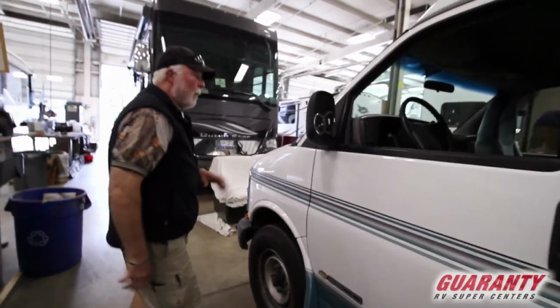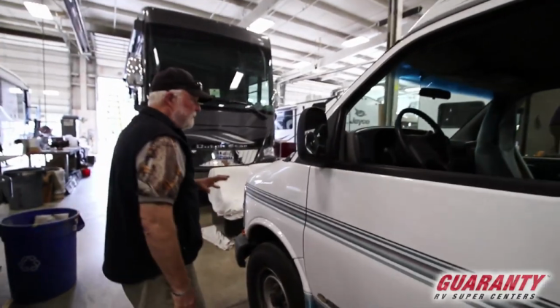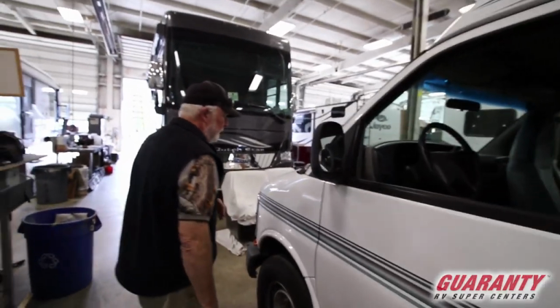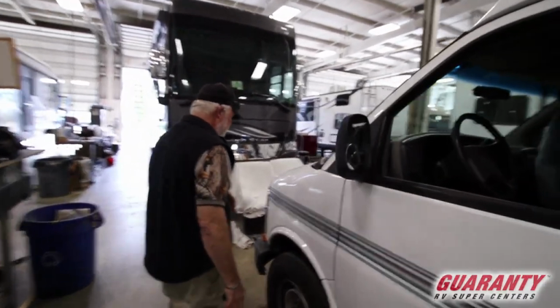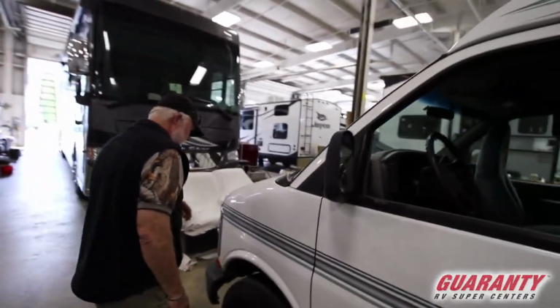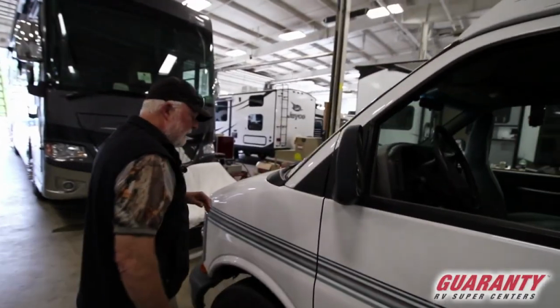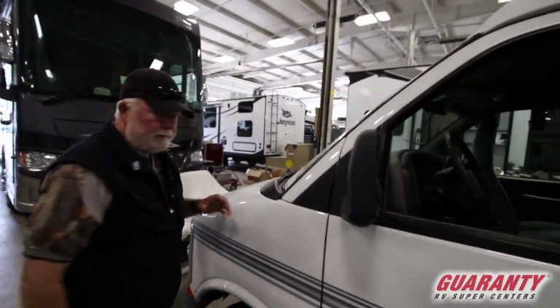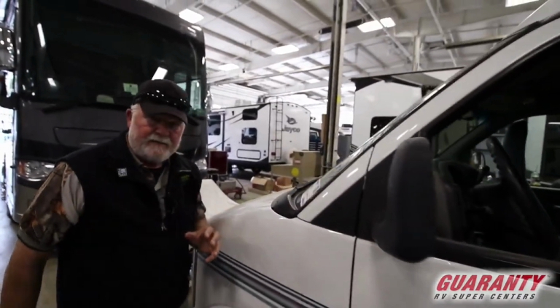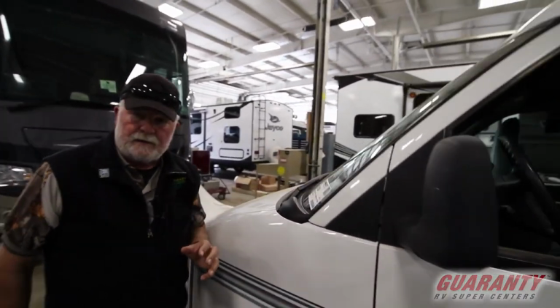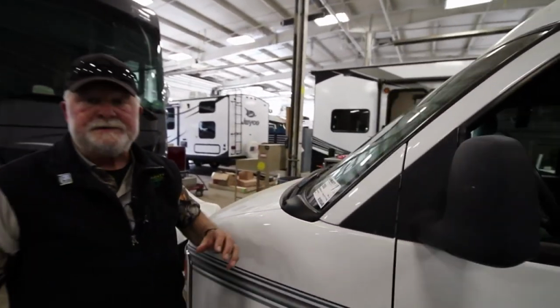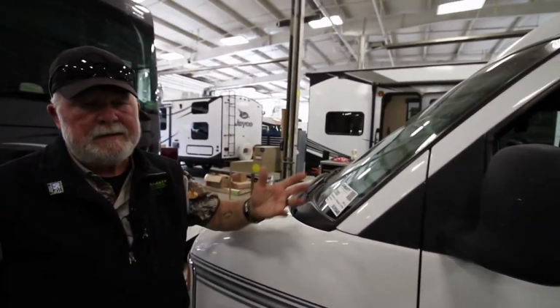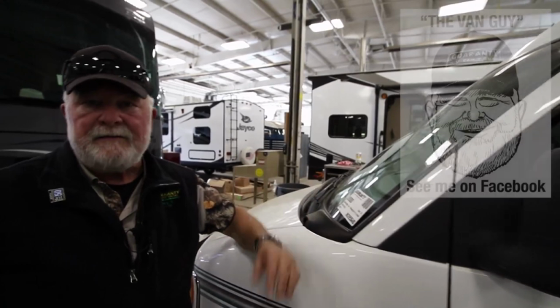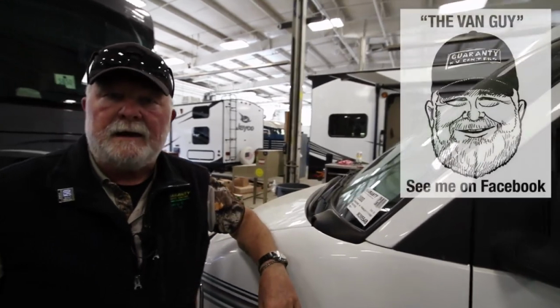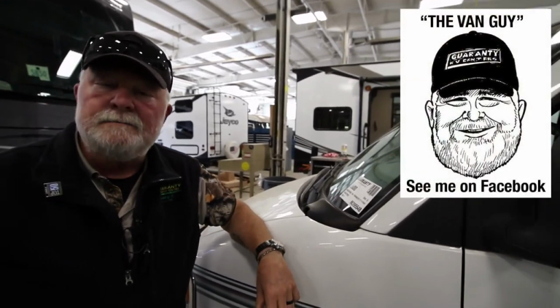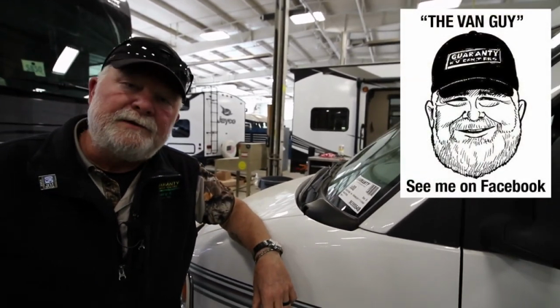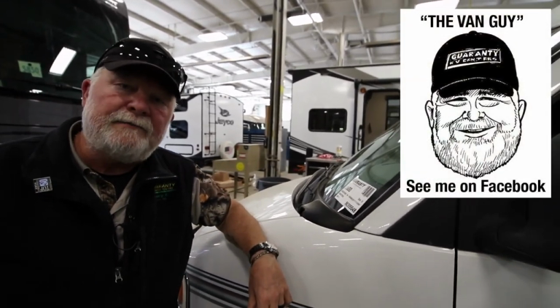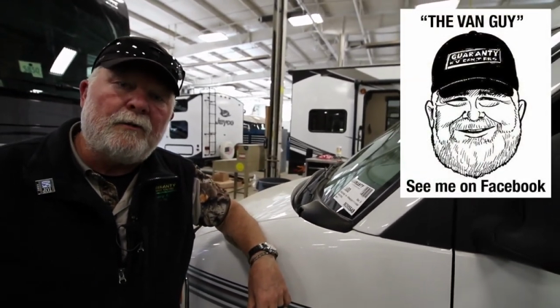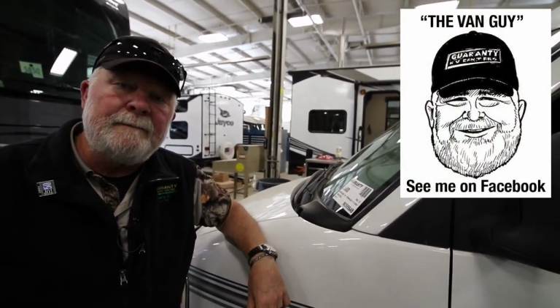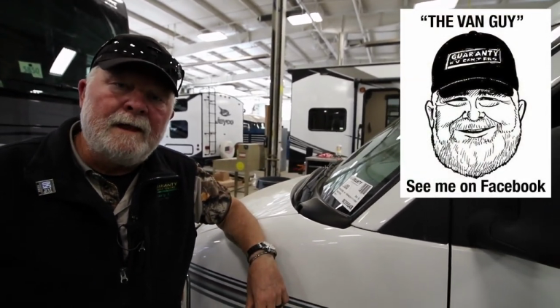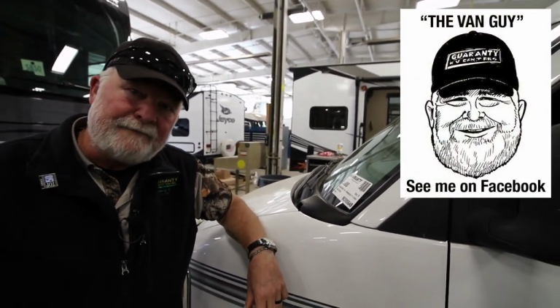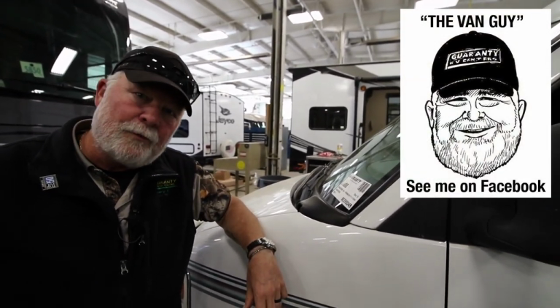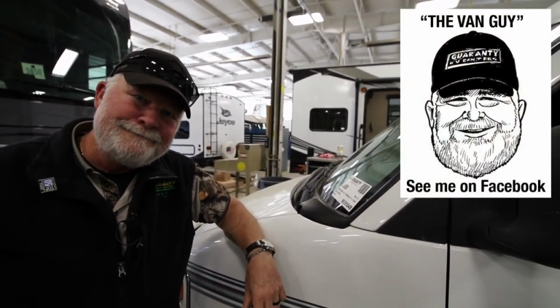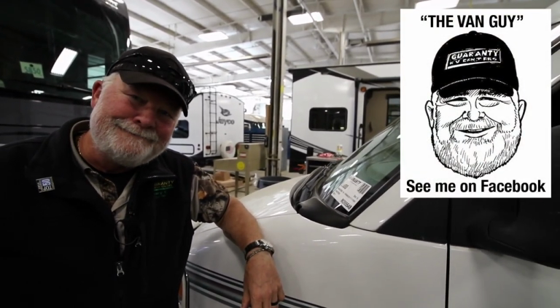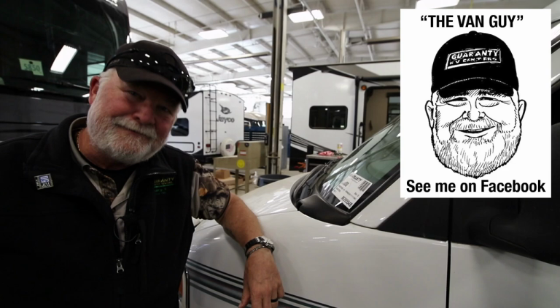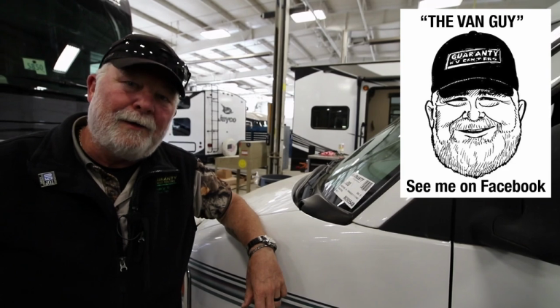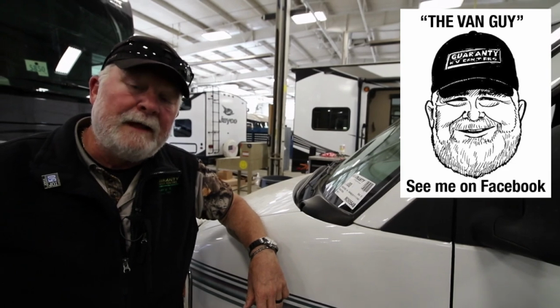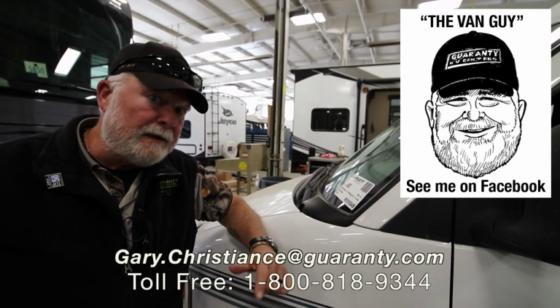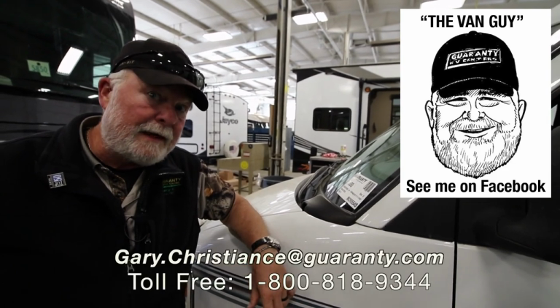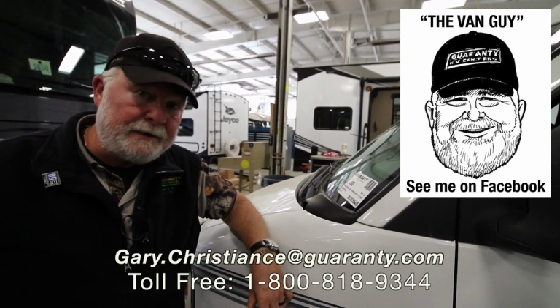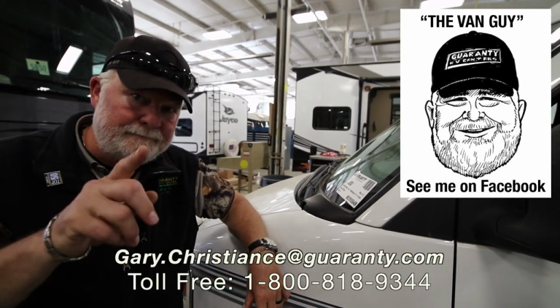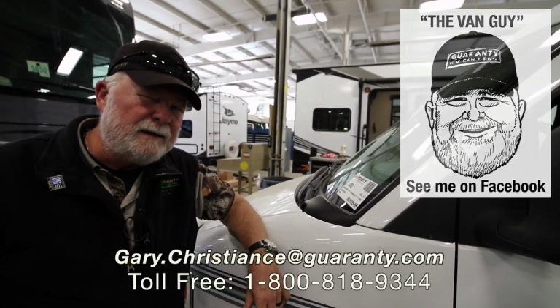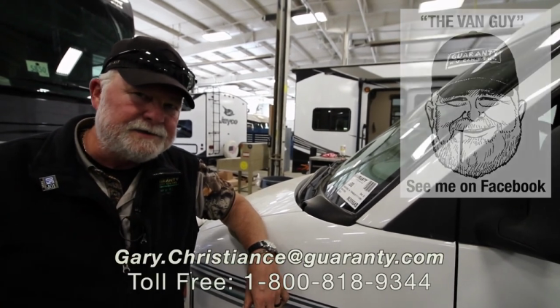Only 20 feet in length, and I know you must have a myriad of questions. Give the van guy a call — call me direct at 541-554-9581. Email is at the bottom of the screen. Talk to you soon.